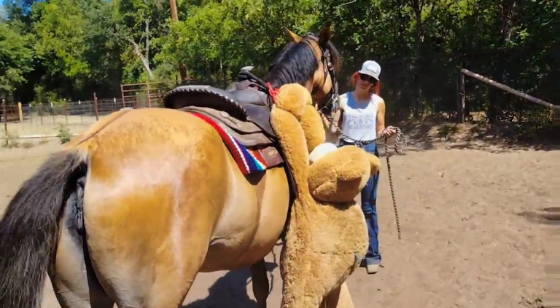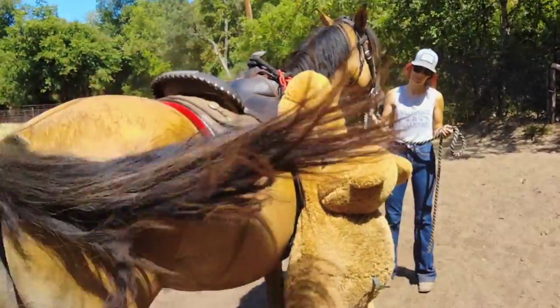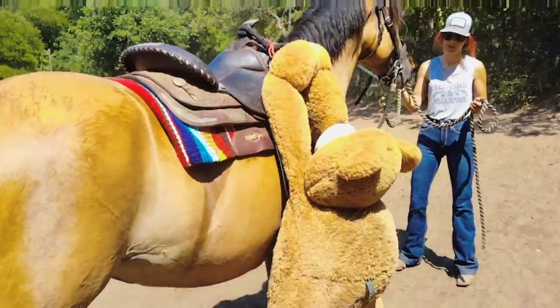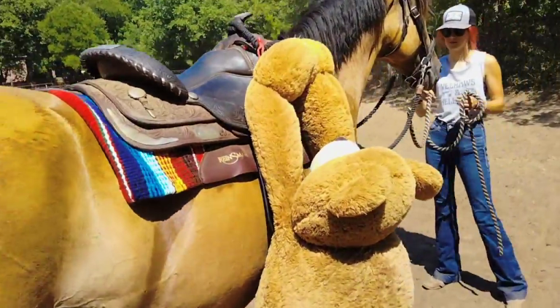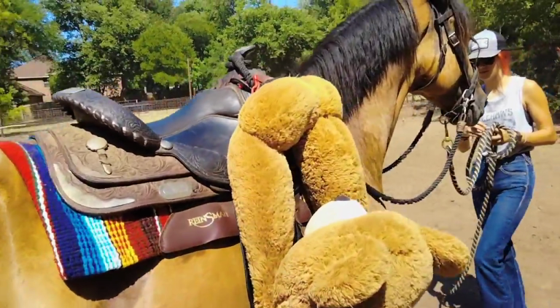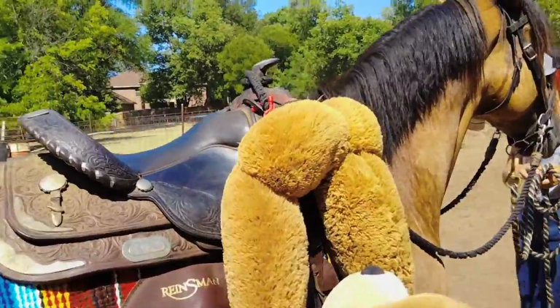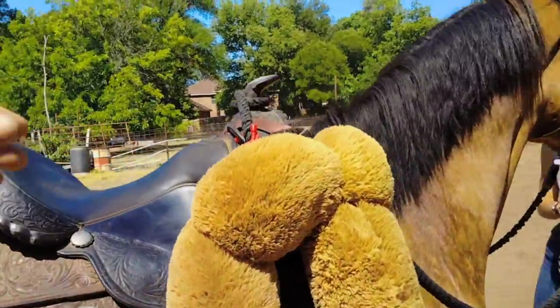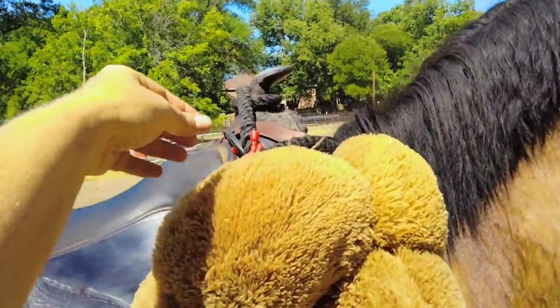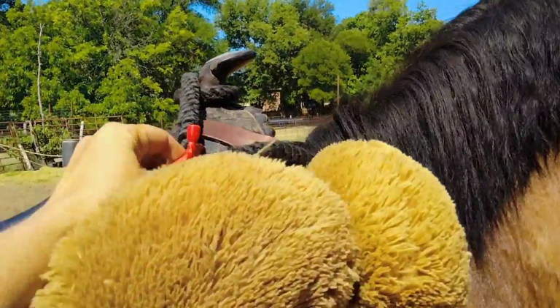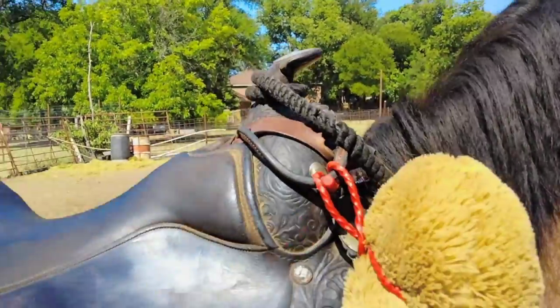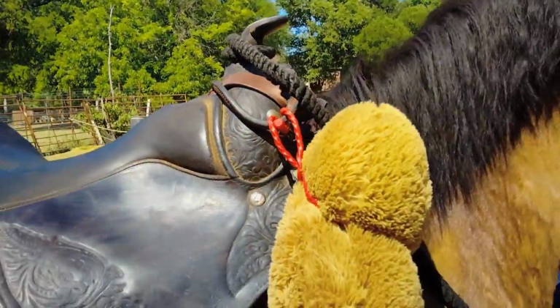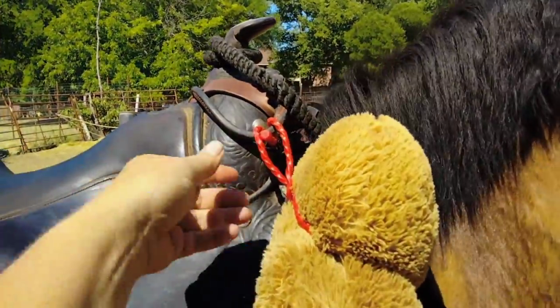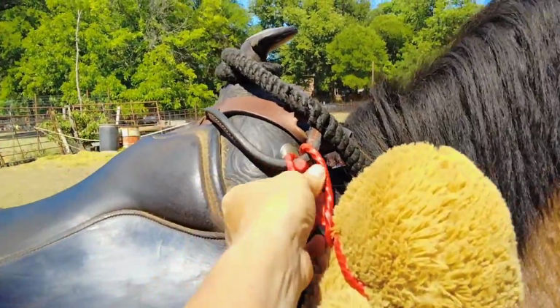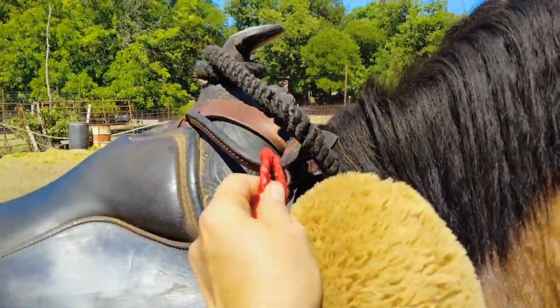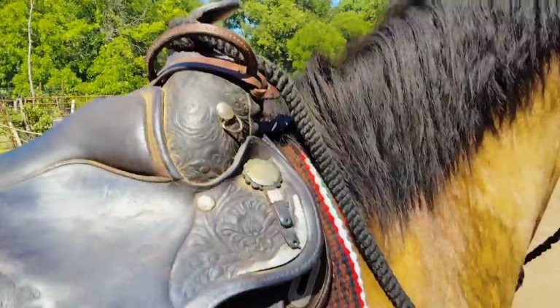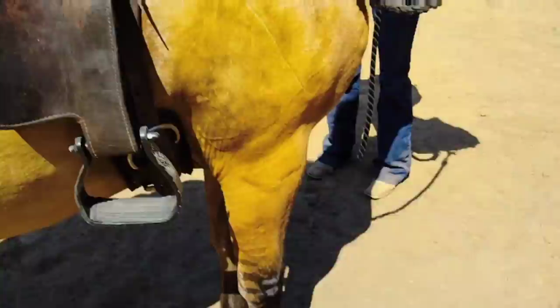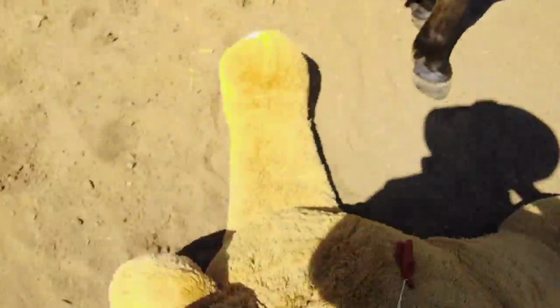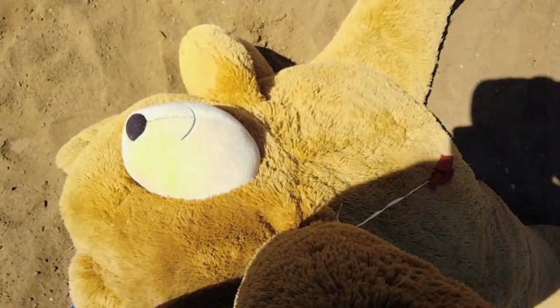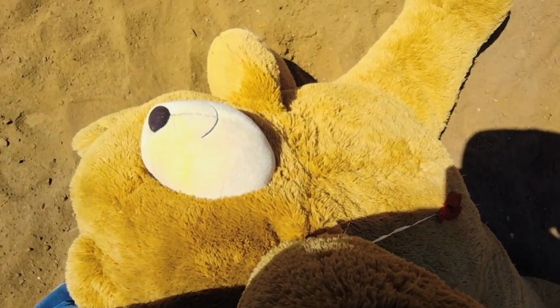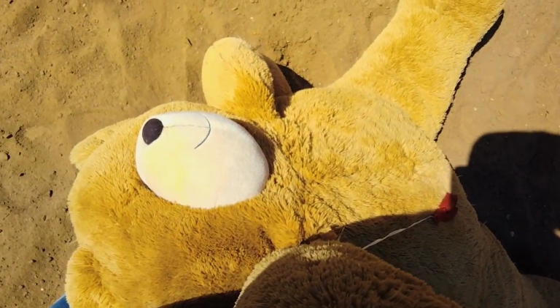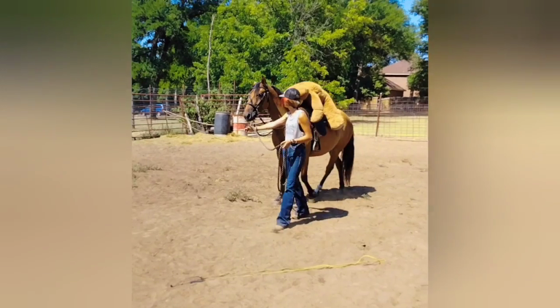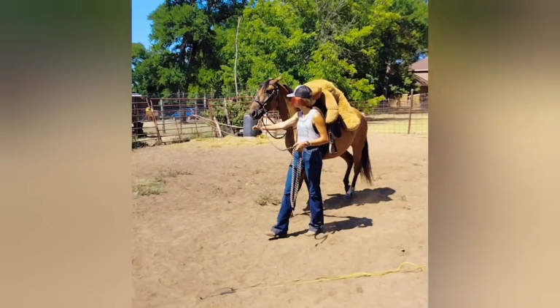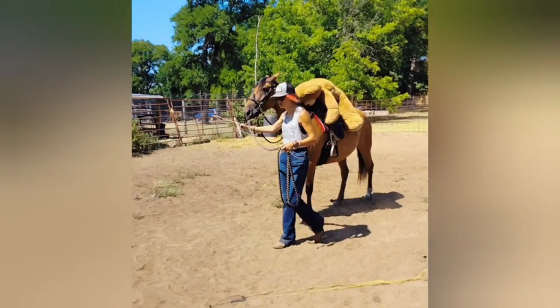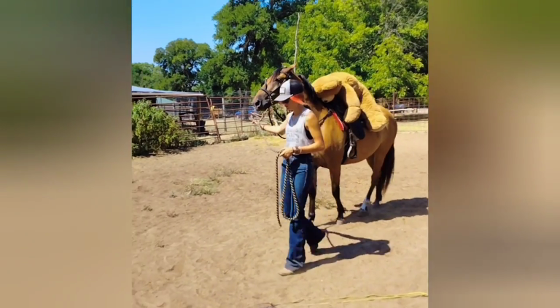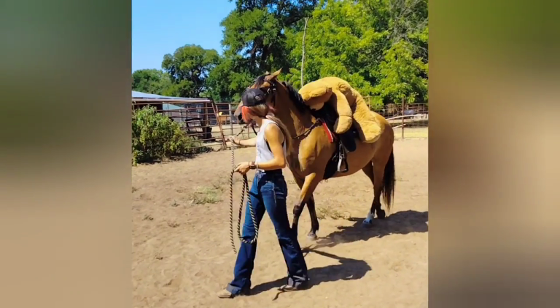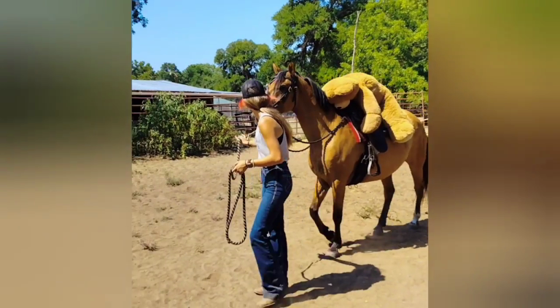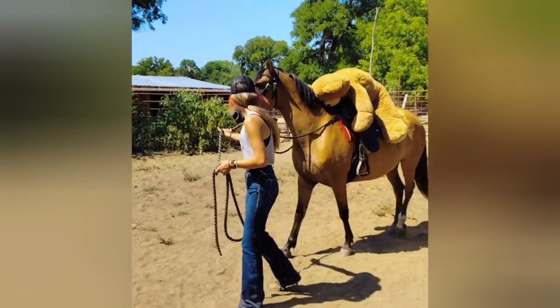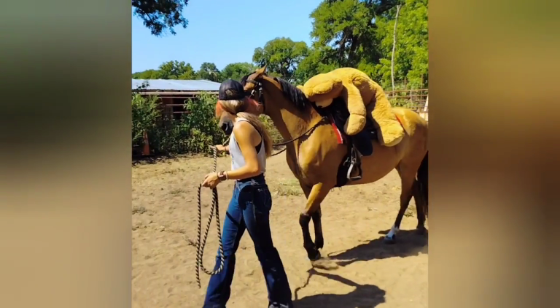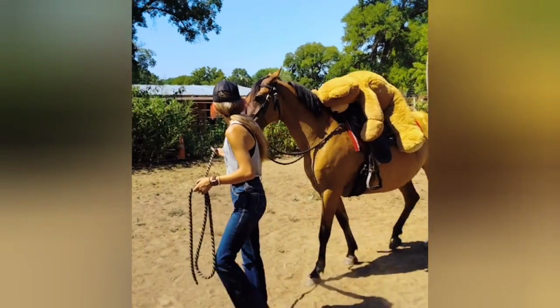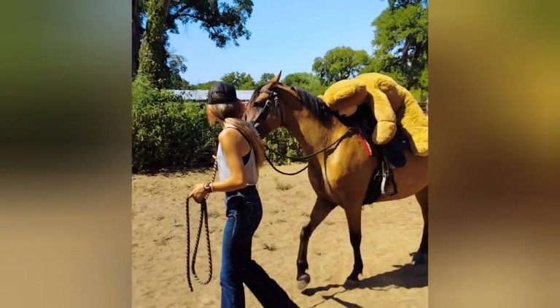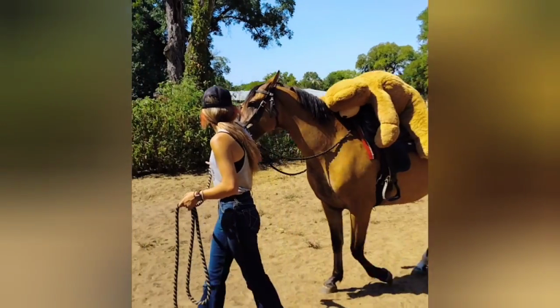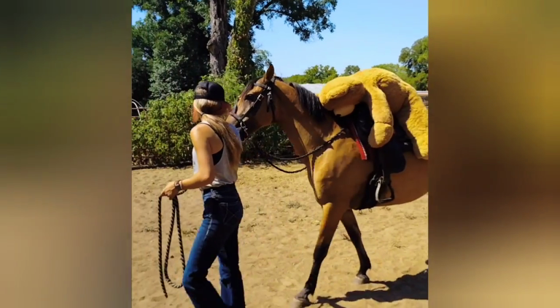He's like 'save me.' So these things will pop off pretty easily. There we go — just gonna pop them off. Okay, Teddy, you did good. Alright, so Moondancer hasn't been ridden in two years, and her first ride is with Mr. Teddy.